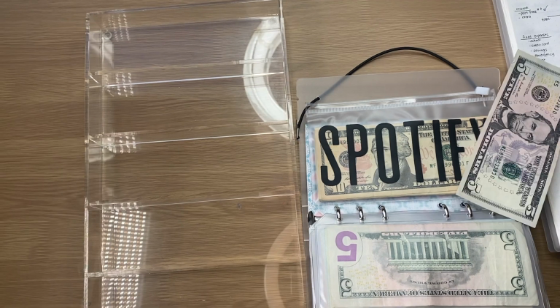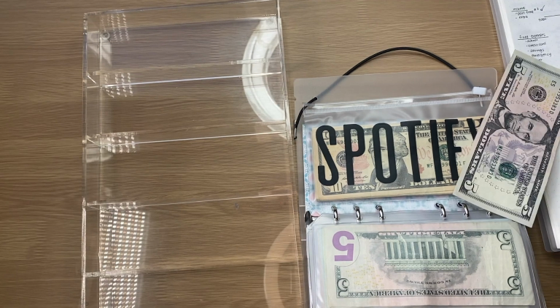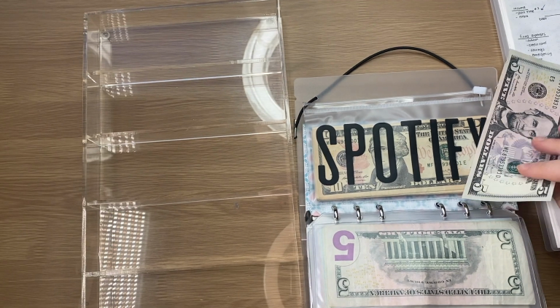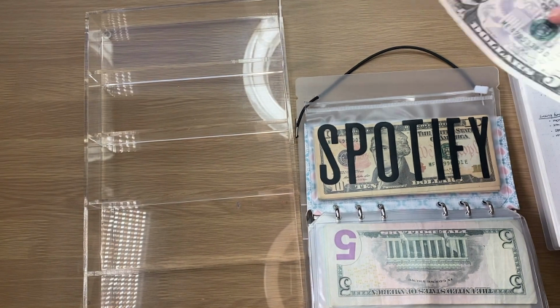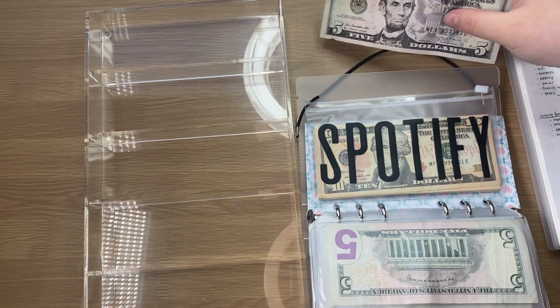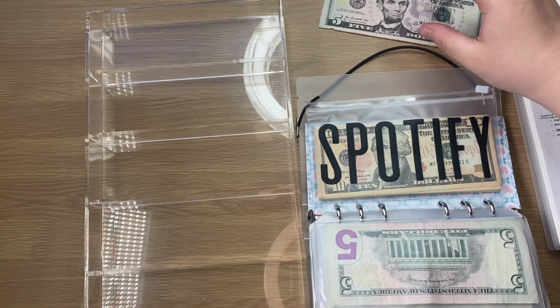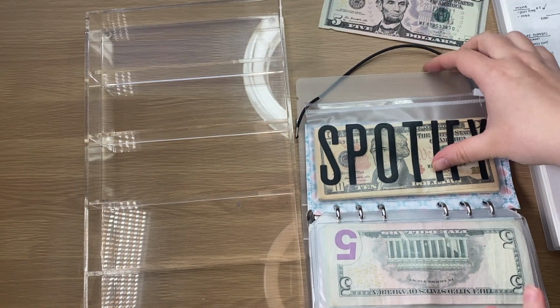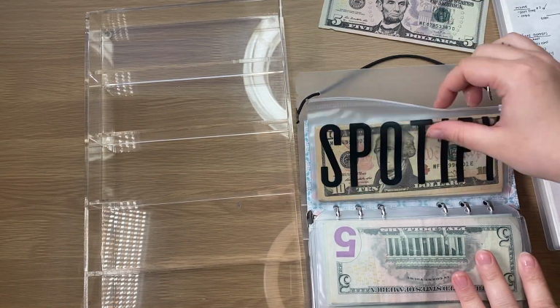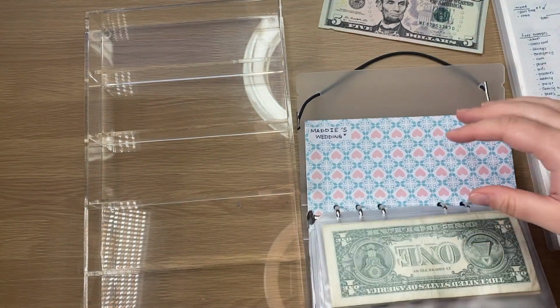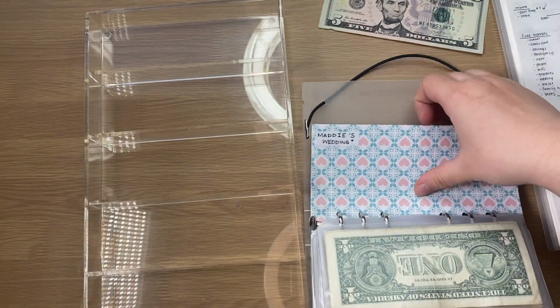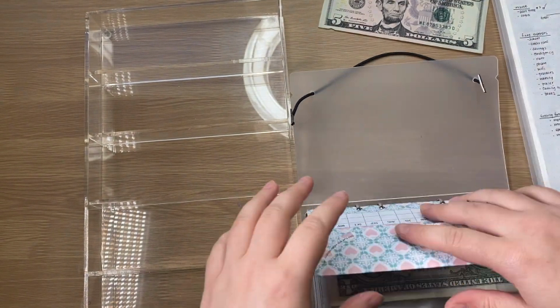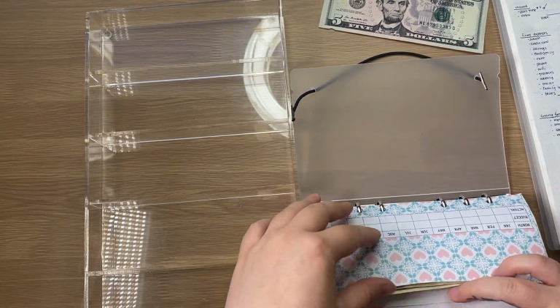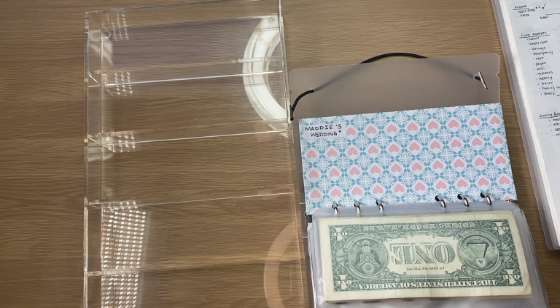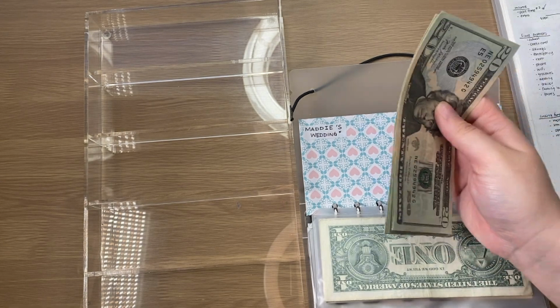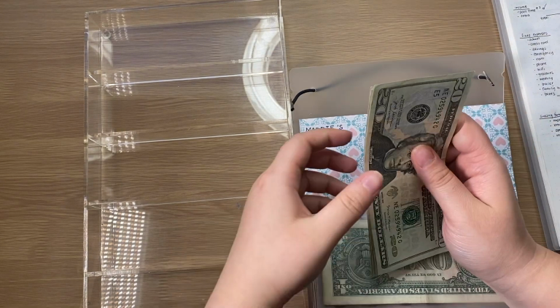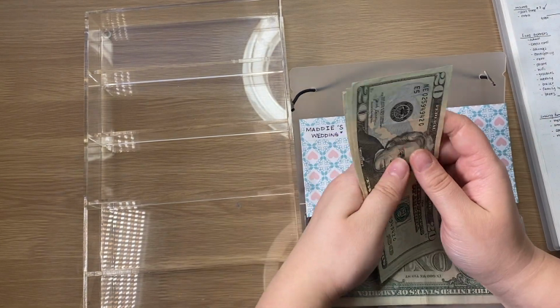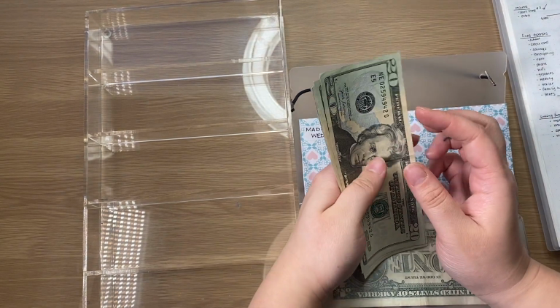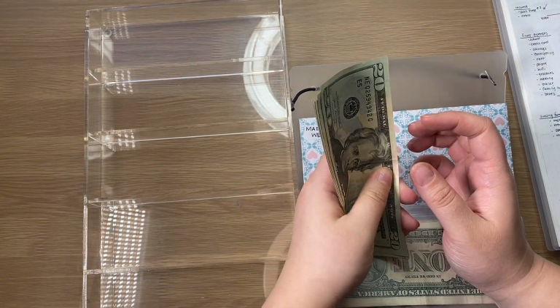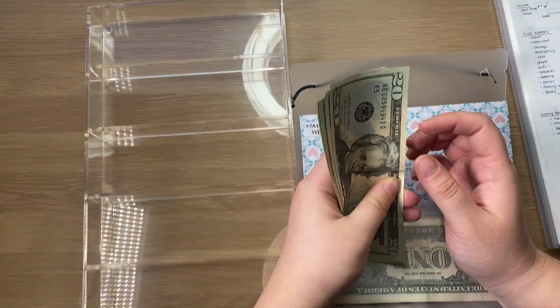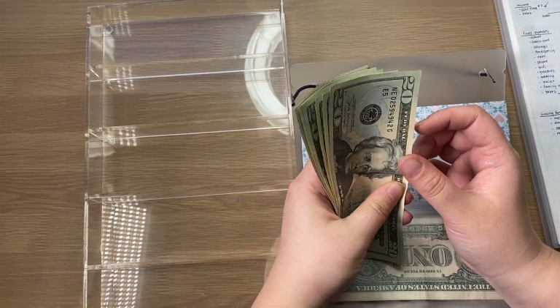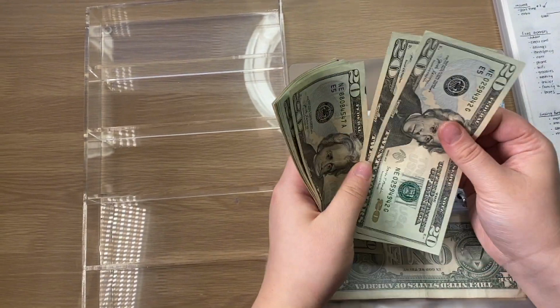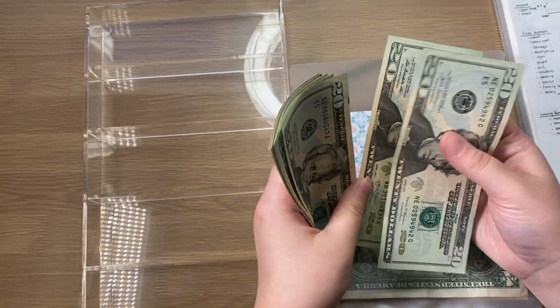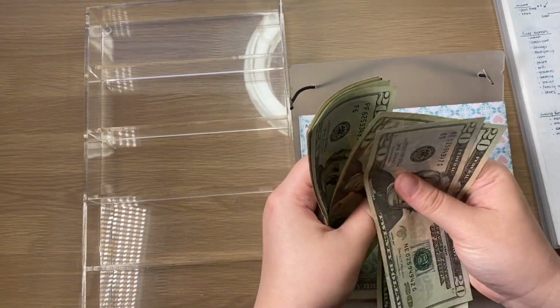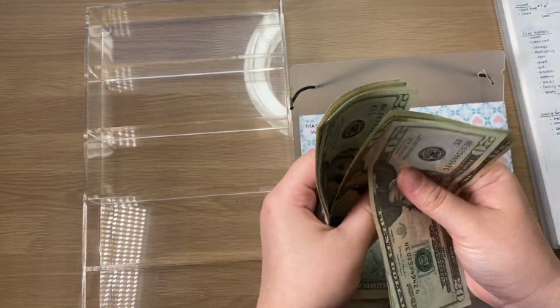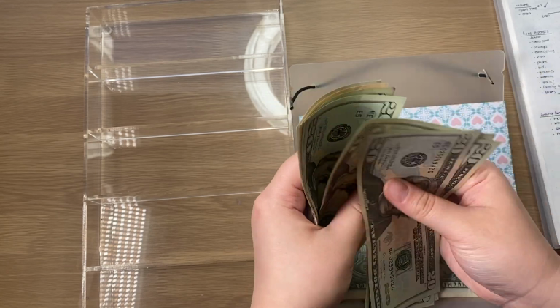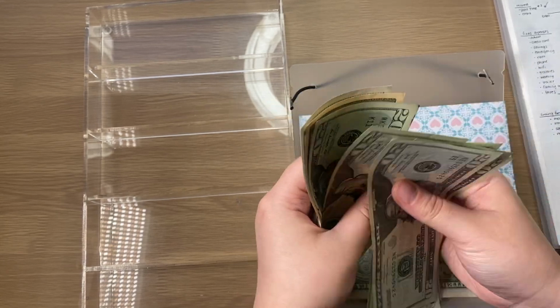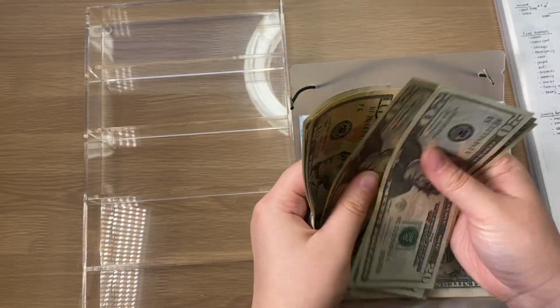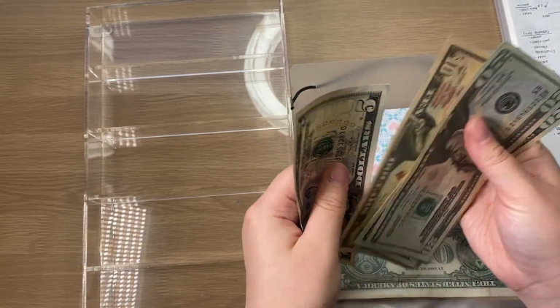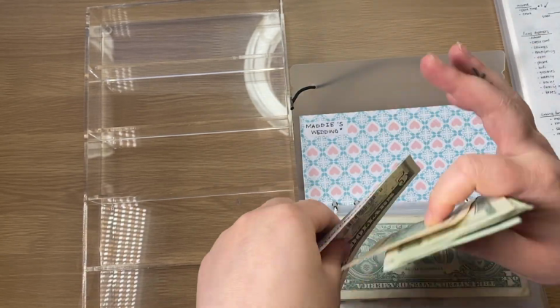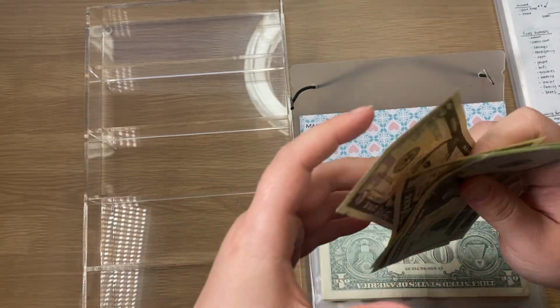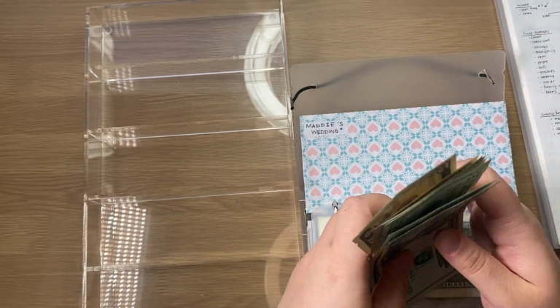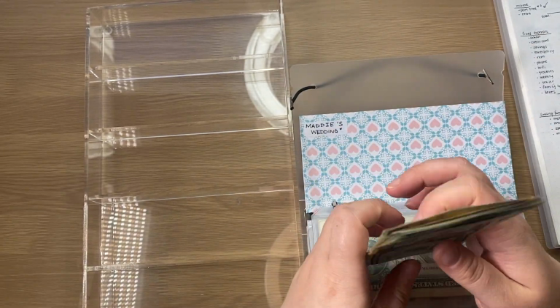The last $5 was in the envelope from my bank, so that last $5 is going into my friend's wedding. Now in cash it should have $155, with $1,000 in the bank.